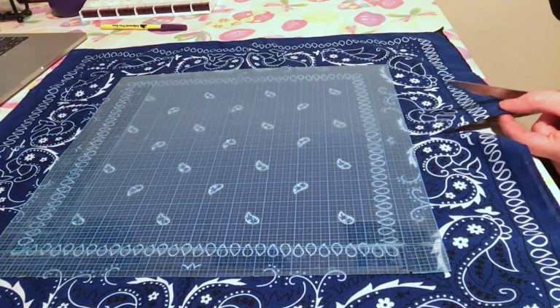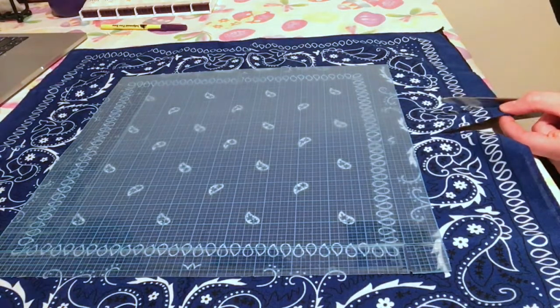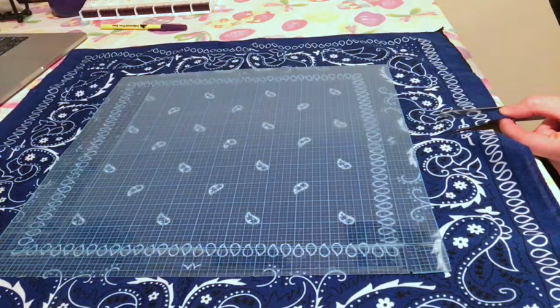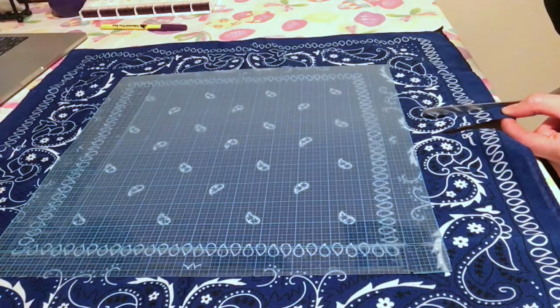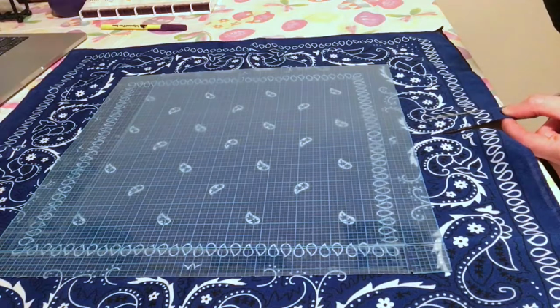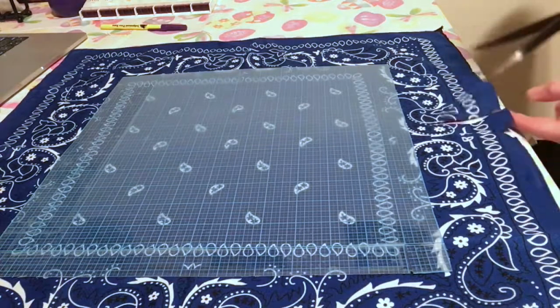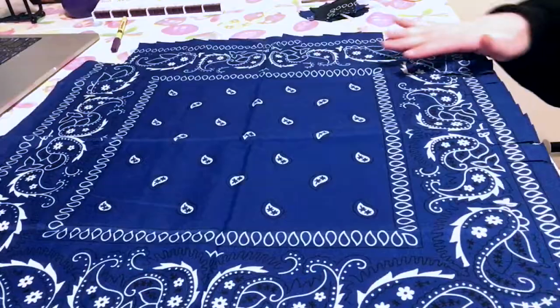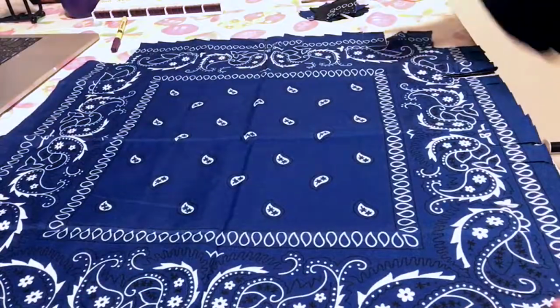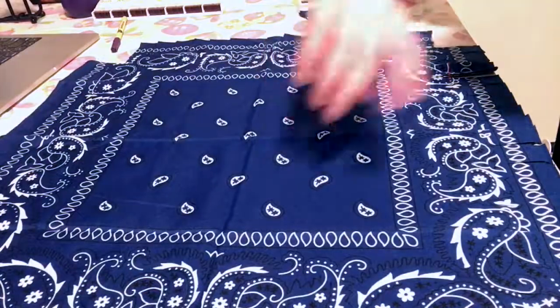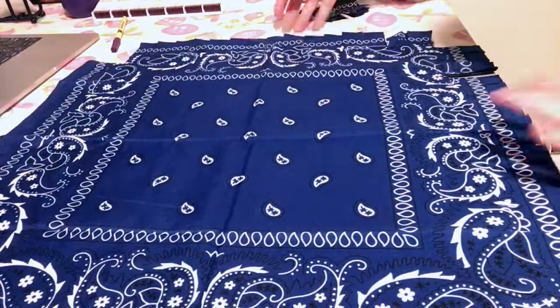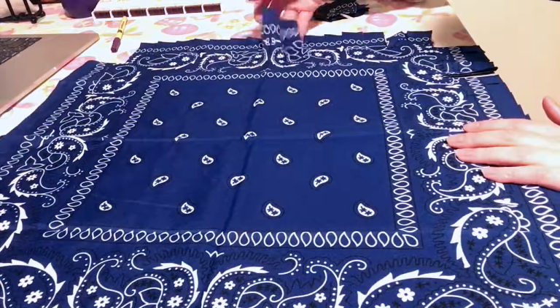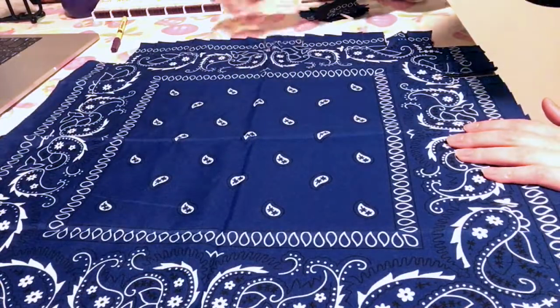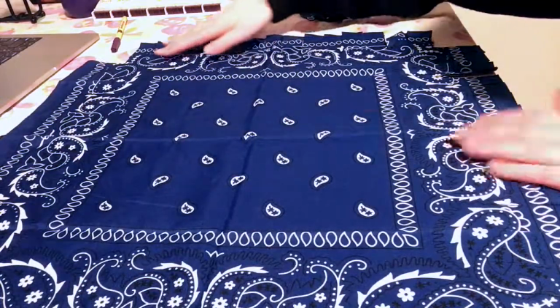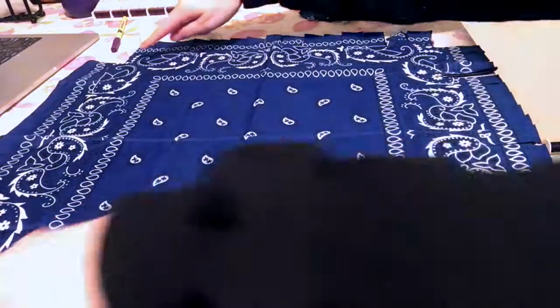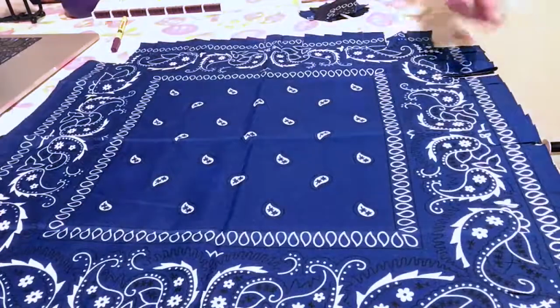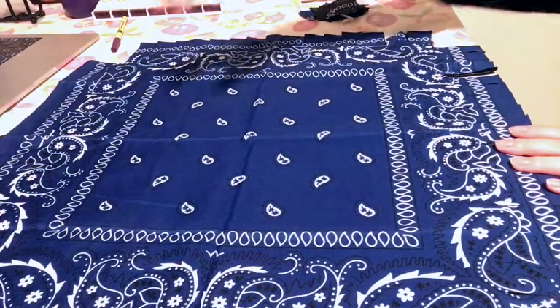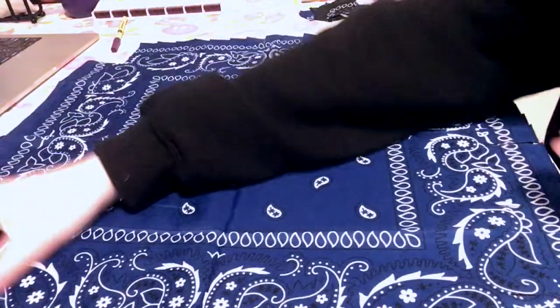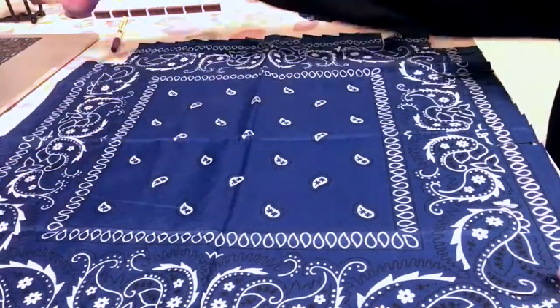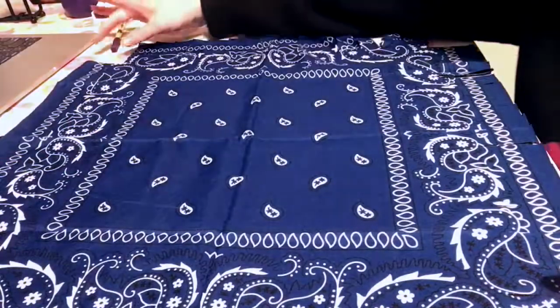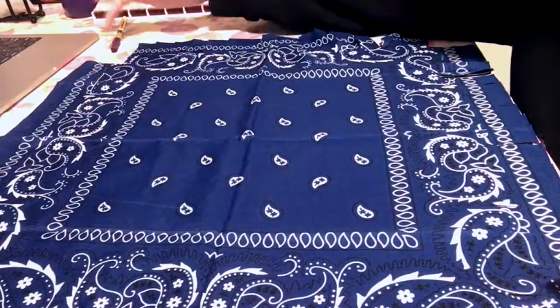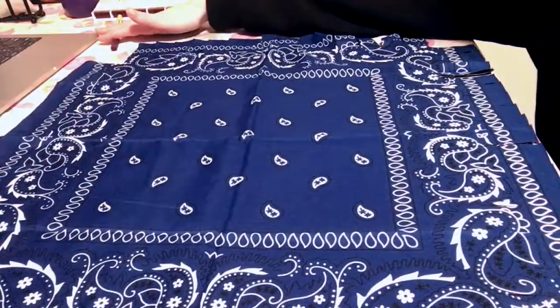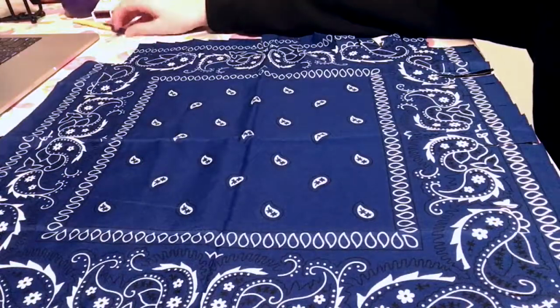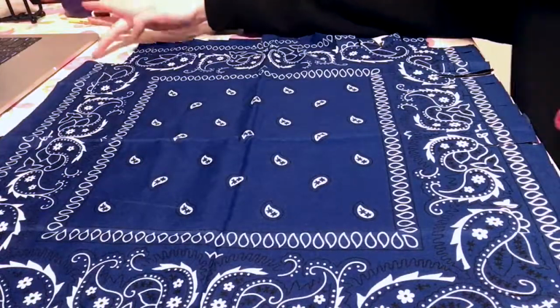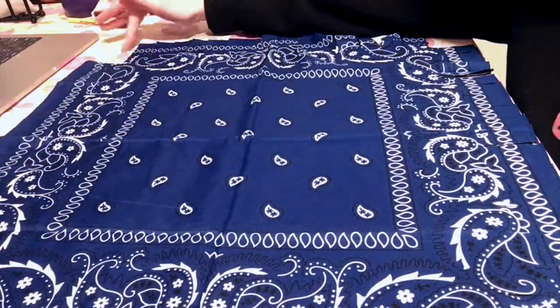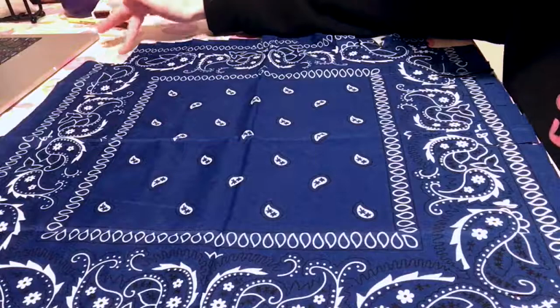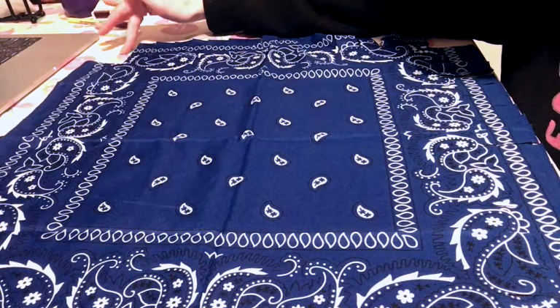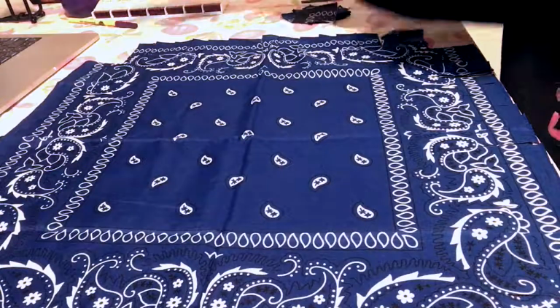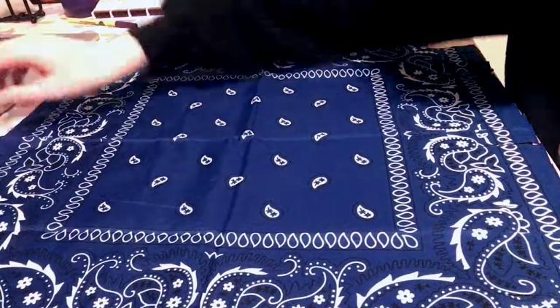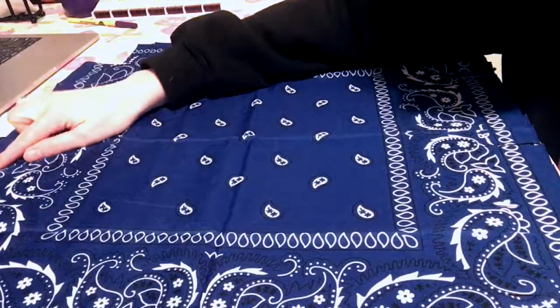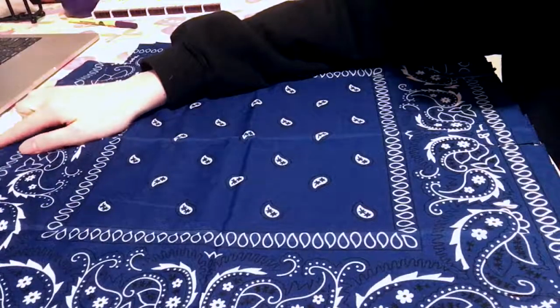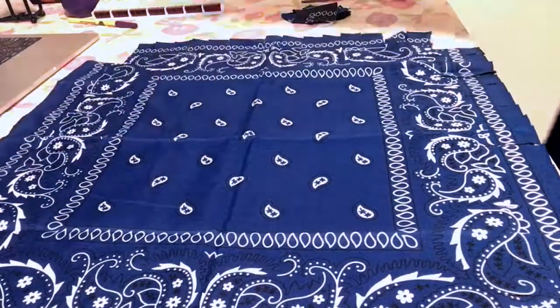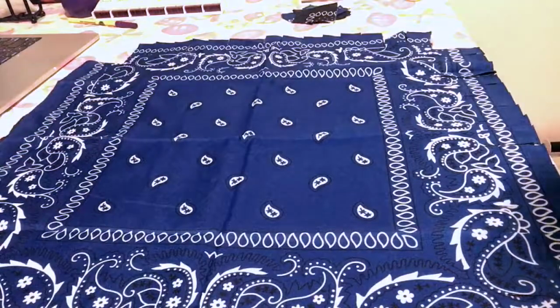I cut slits all around these edges, and then I left maybe probably a good inch-by-inch square right here. I did not cut the top edges.